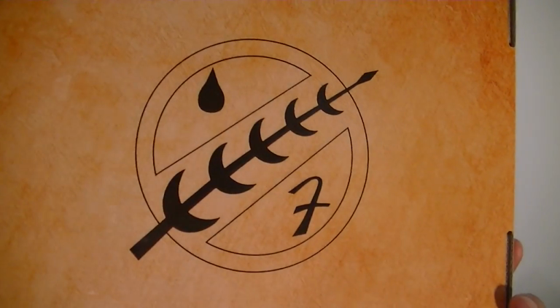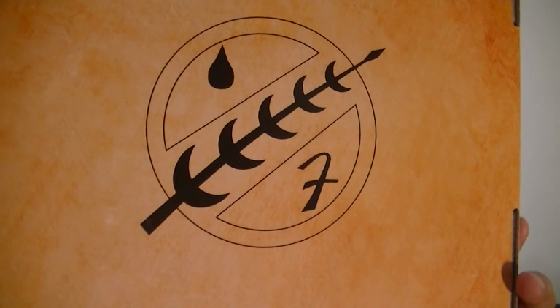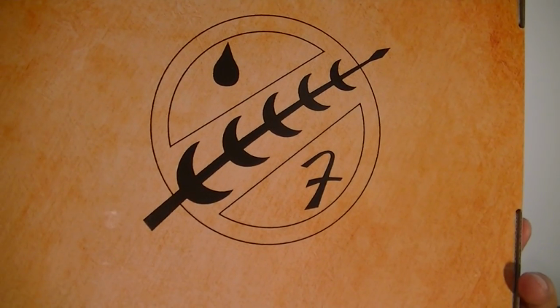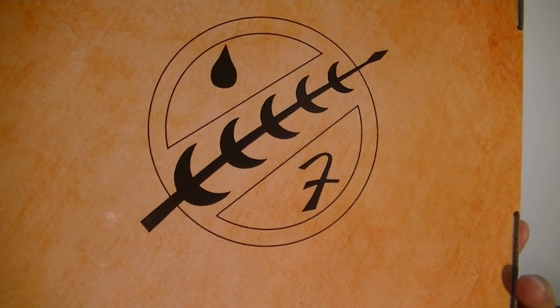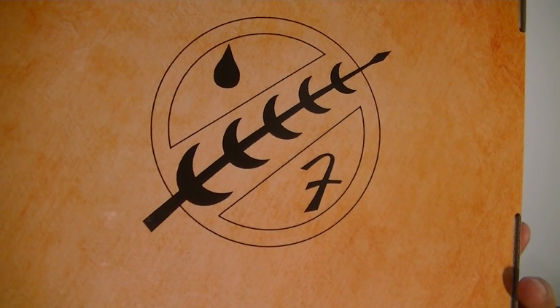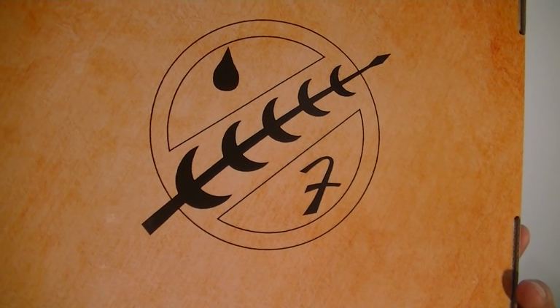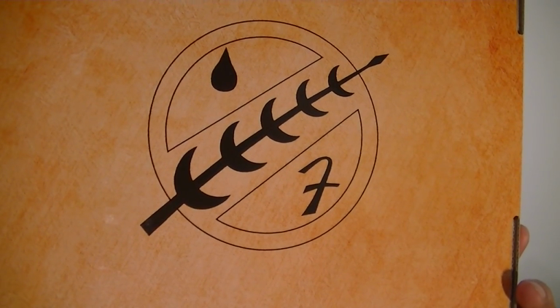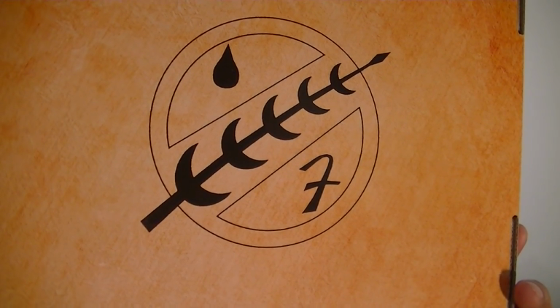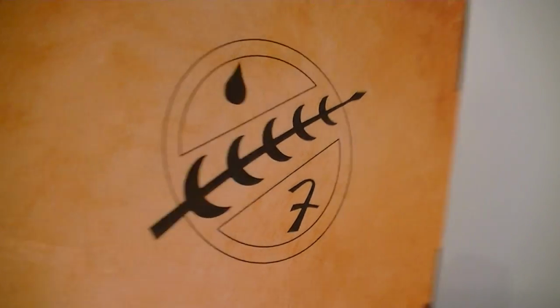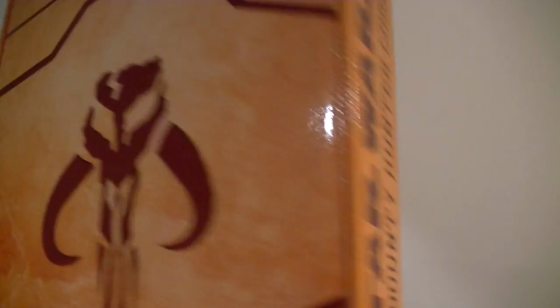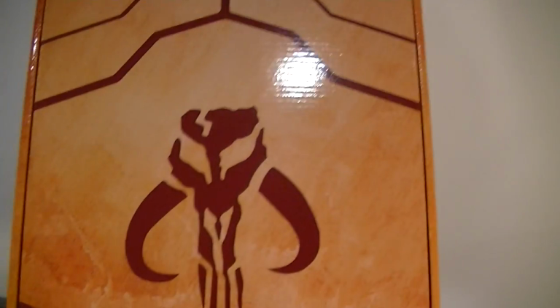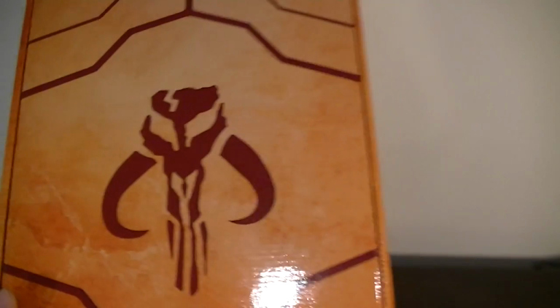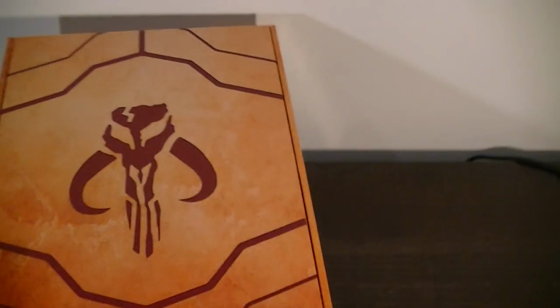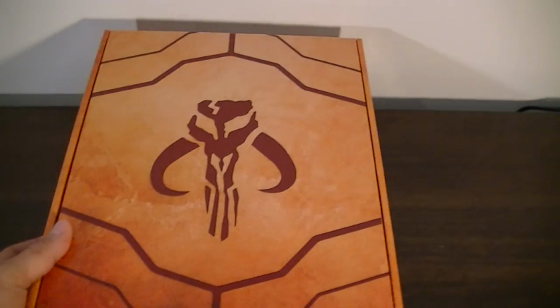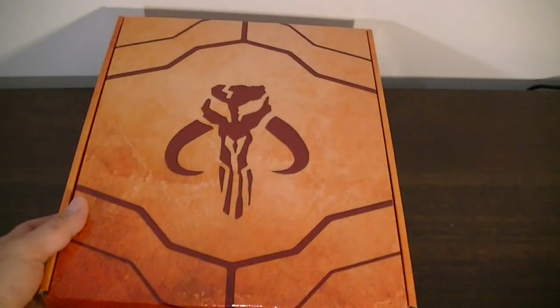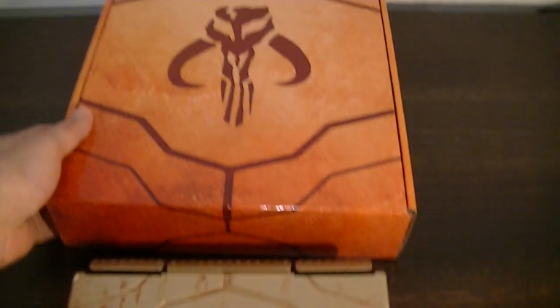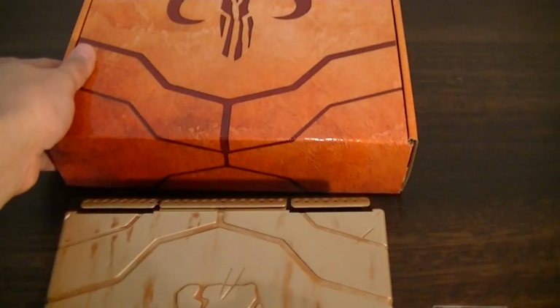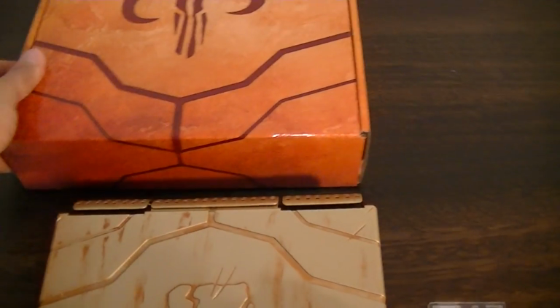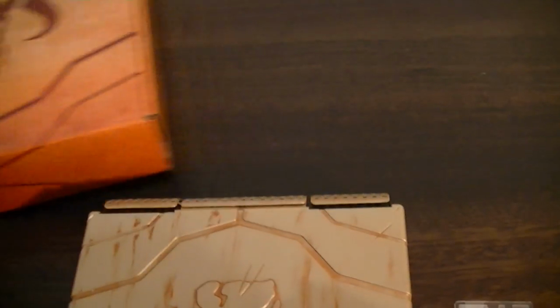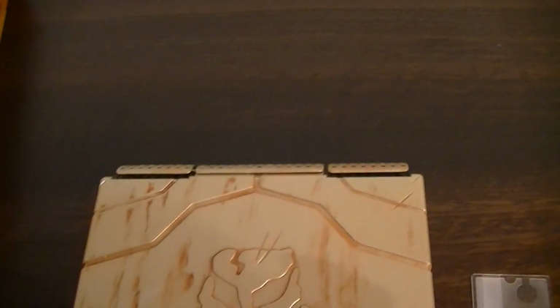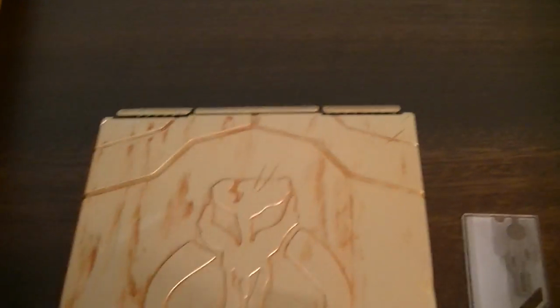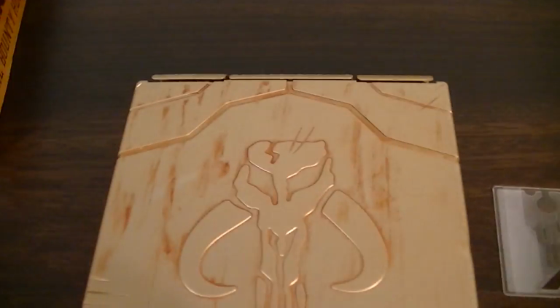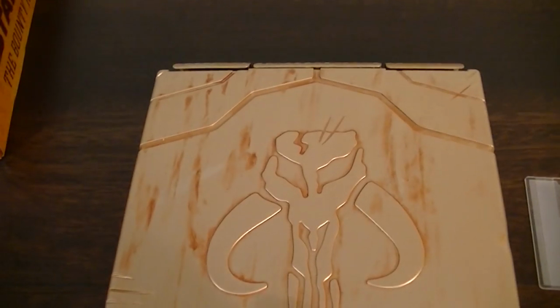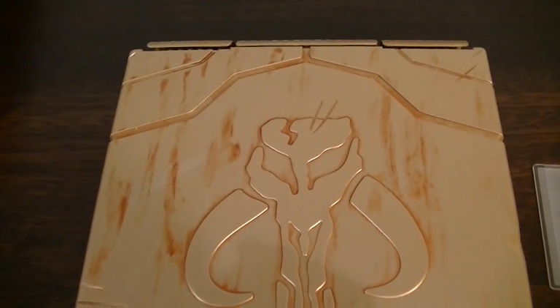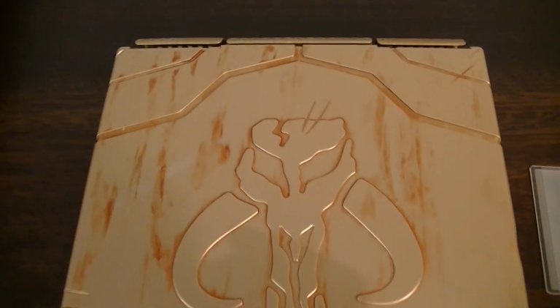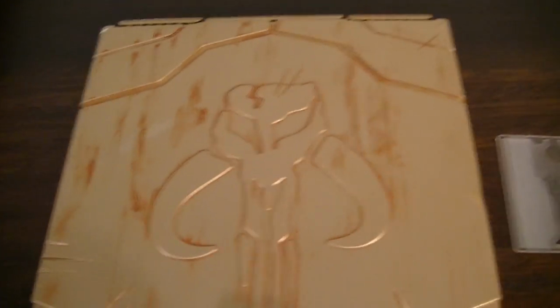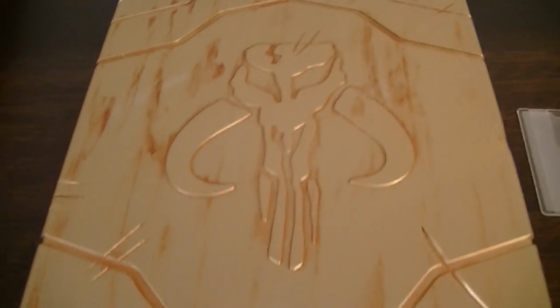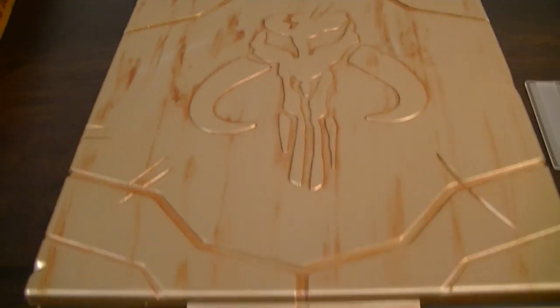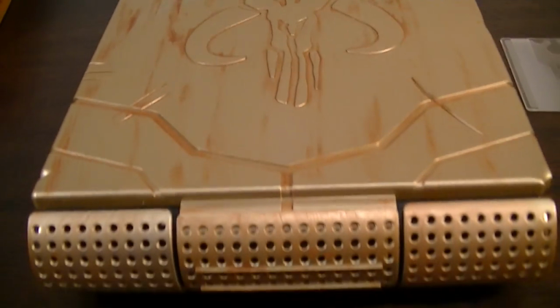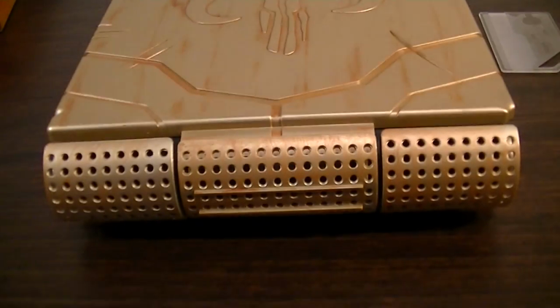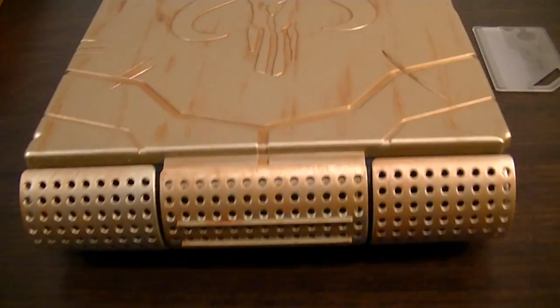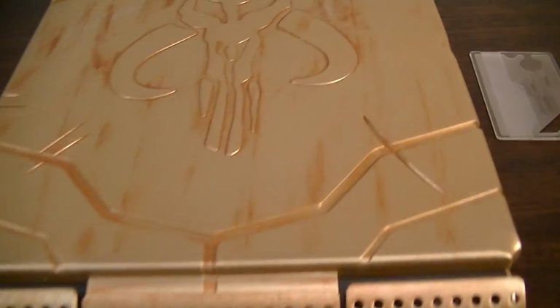And I think that's Boba Fett's symbol. And here's the actual vault itself, which all looks pretty good.